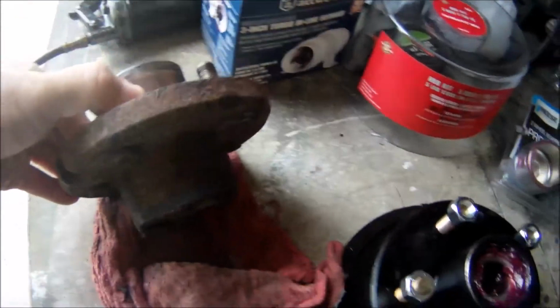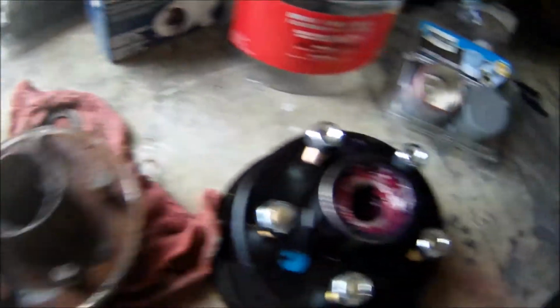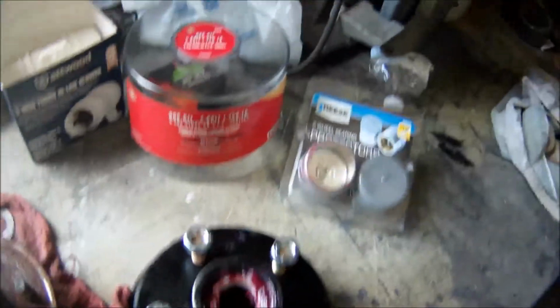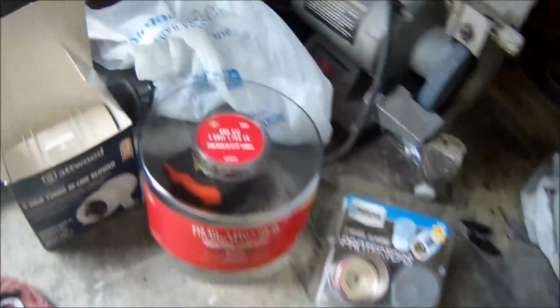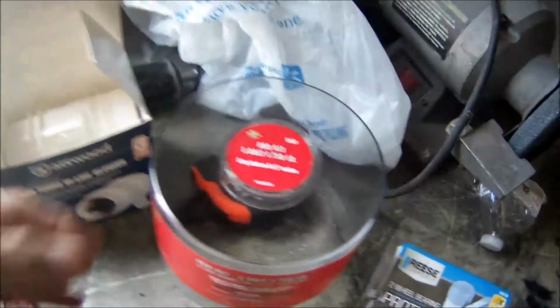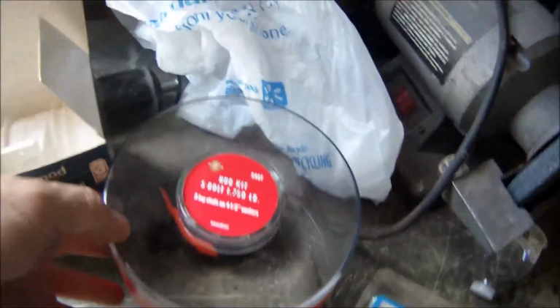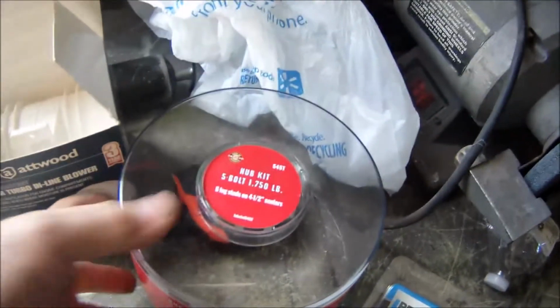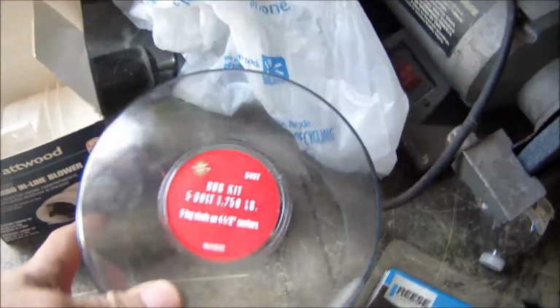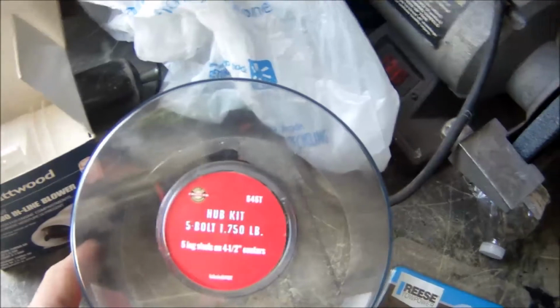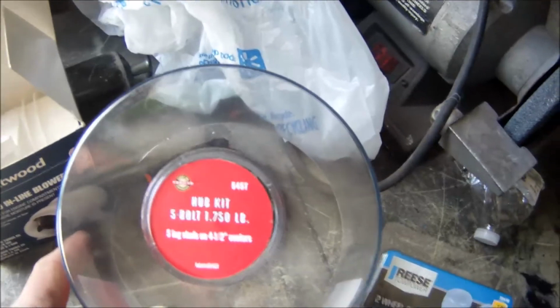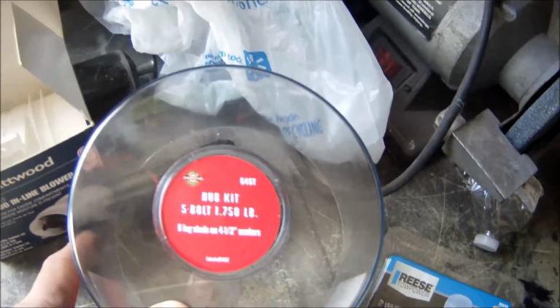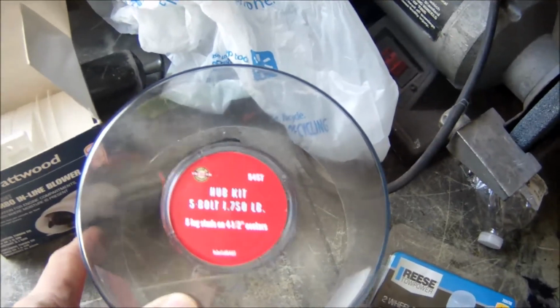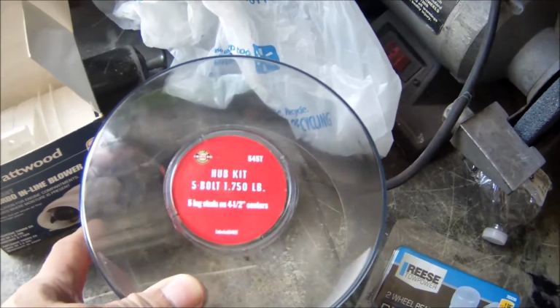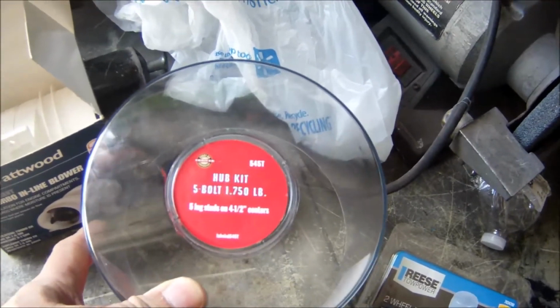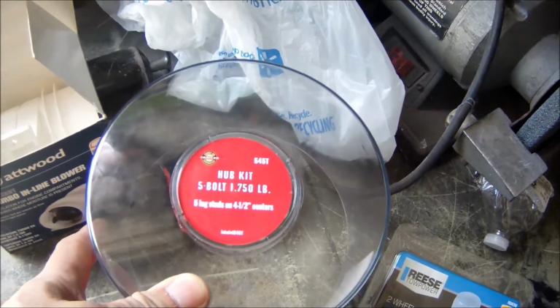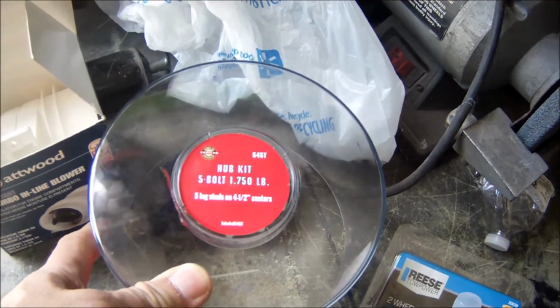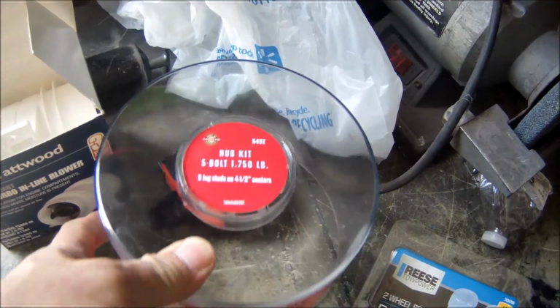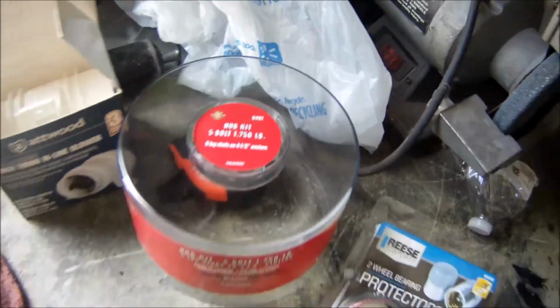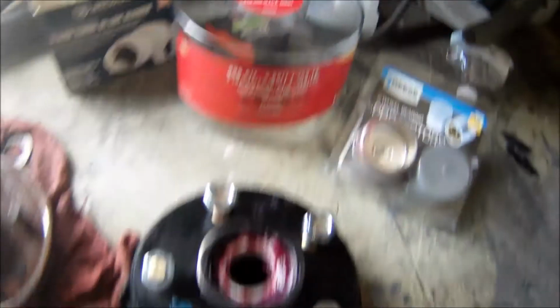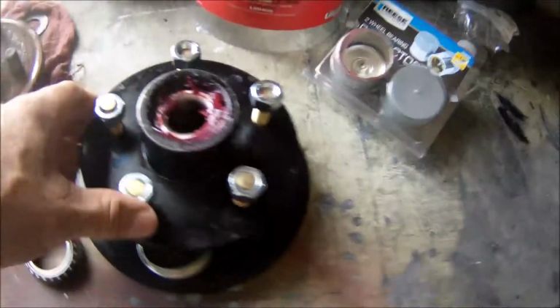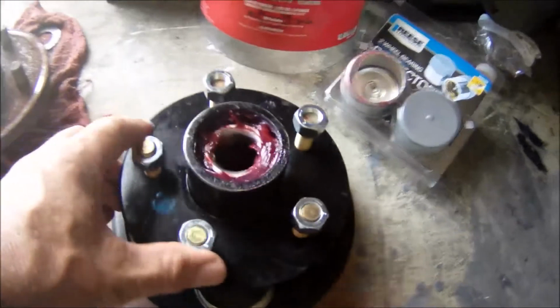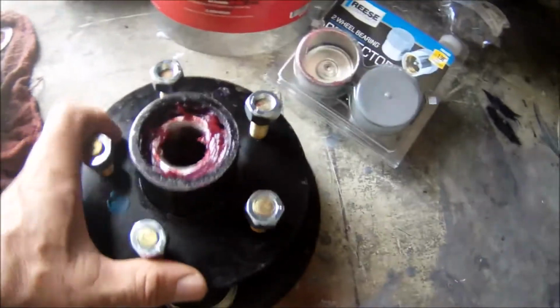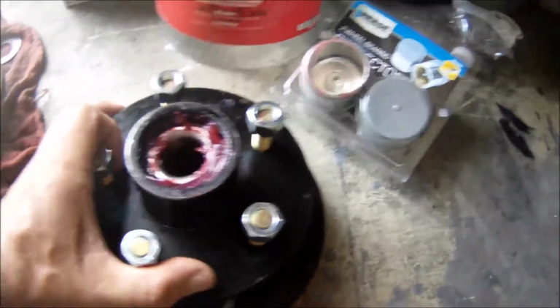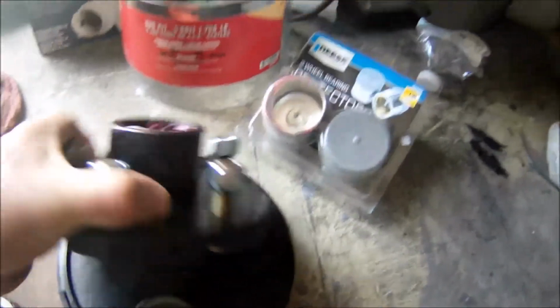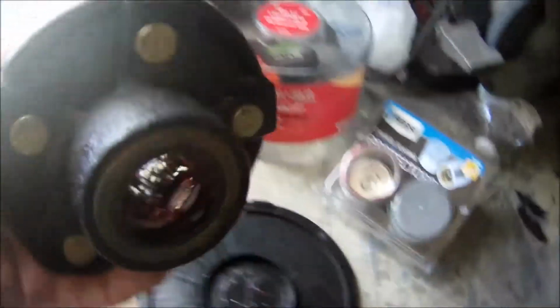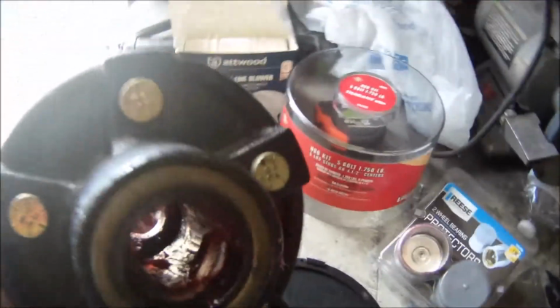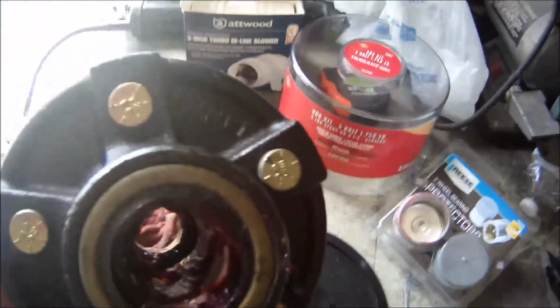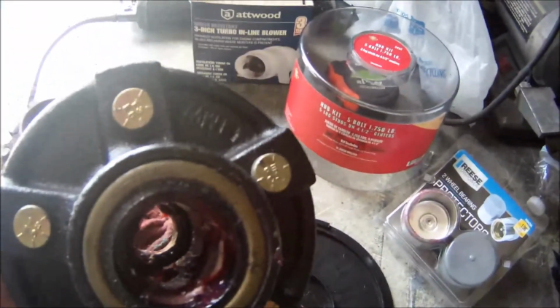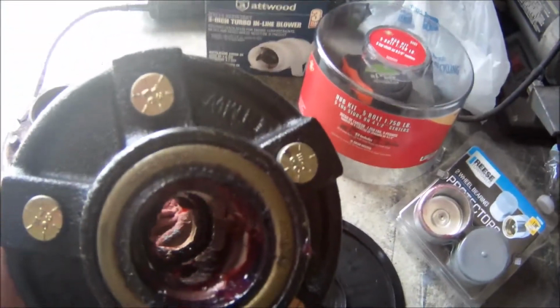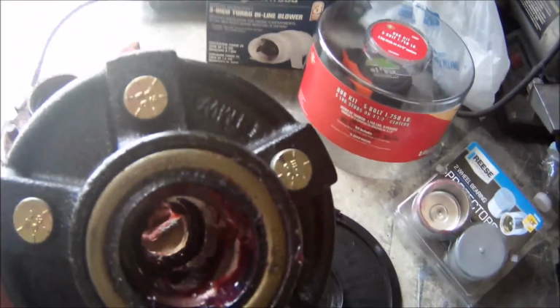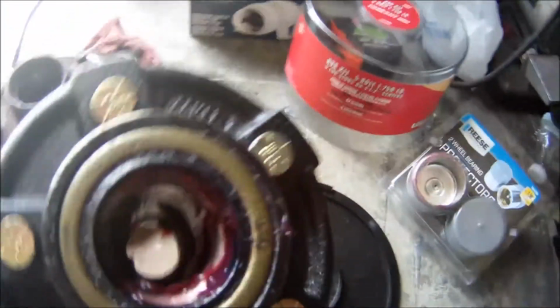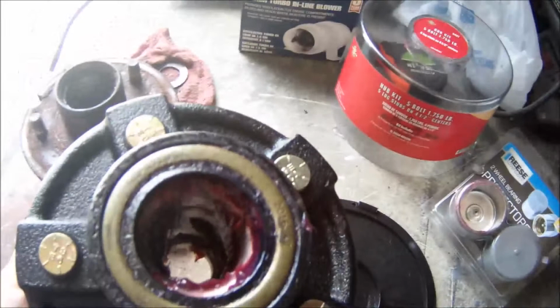So I went to Tractor Supply. There's the part number. That was, I think, $56, $57. Here it is, brand new, all greased, red grease - the only thing to use.